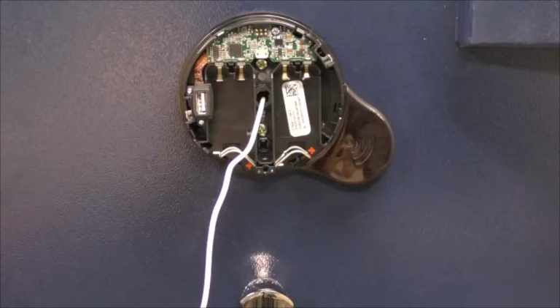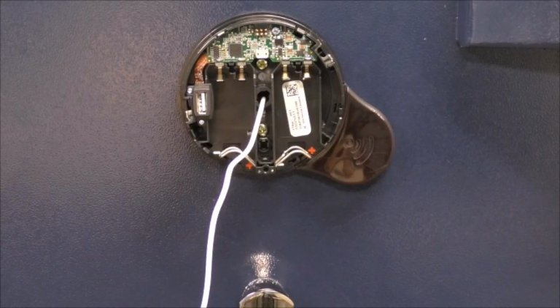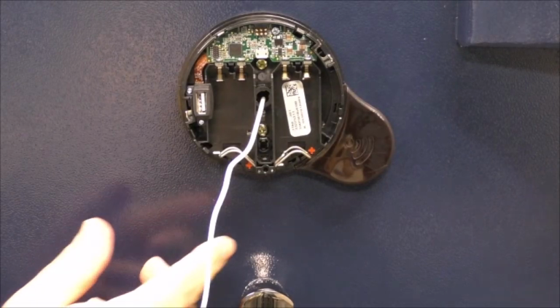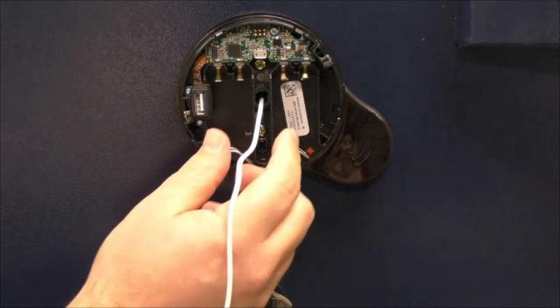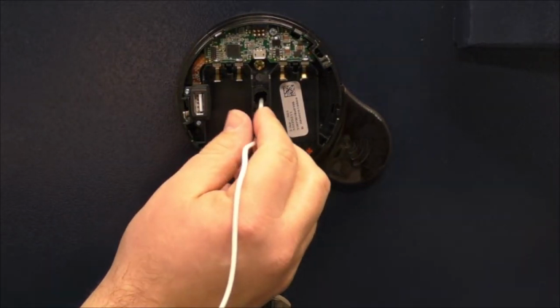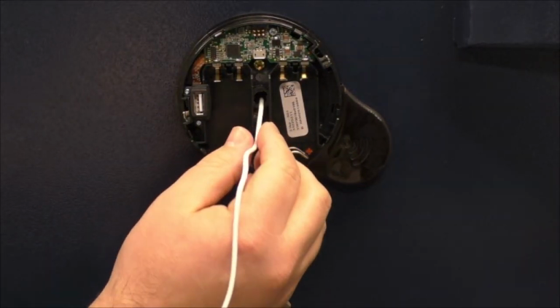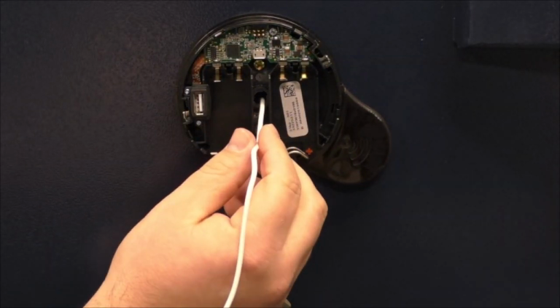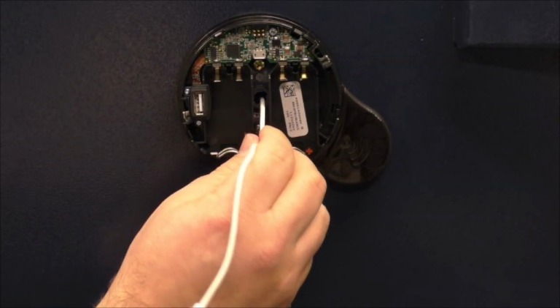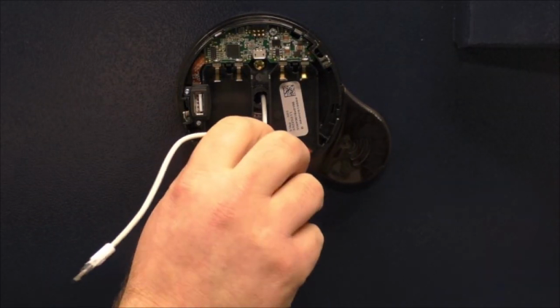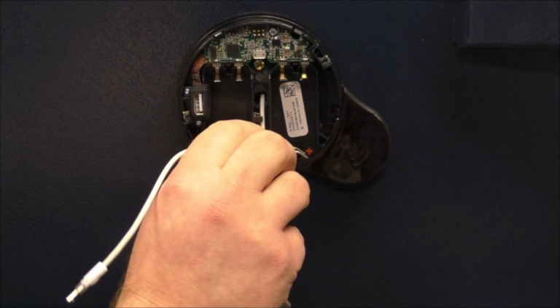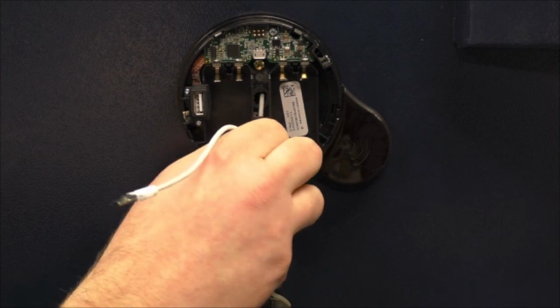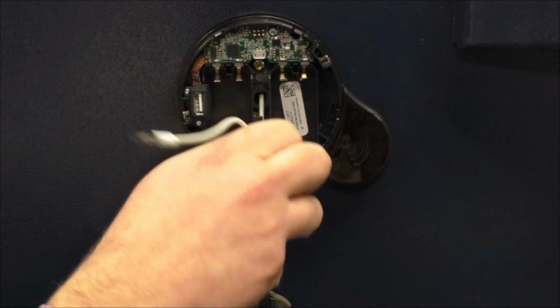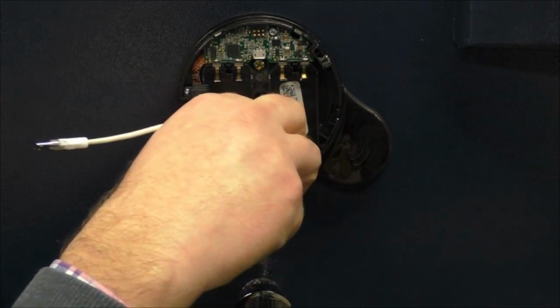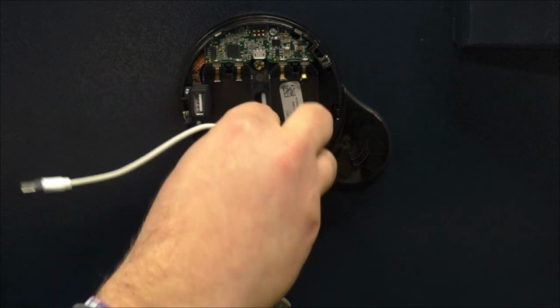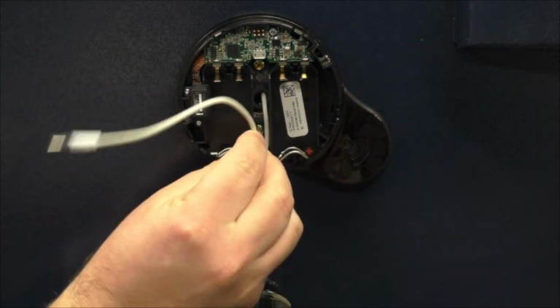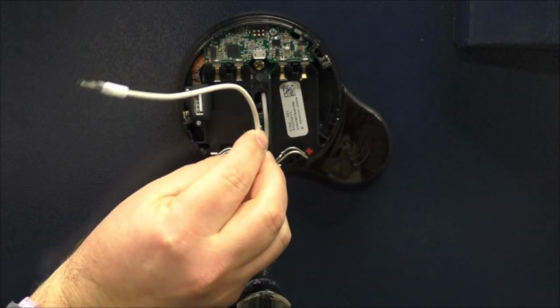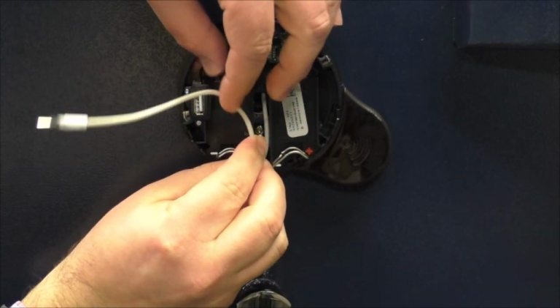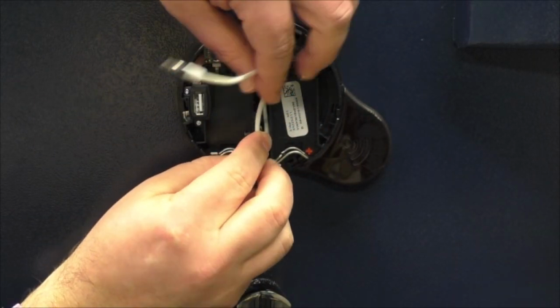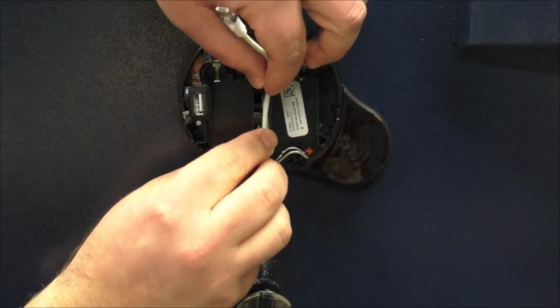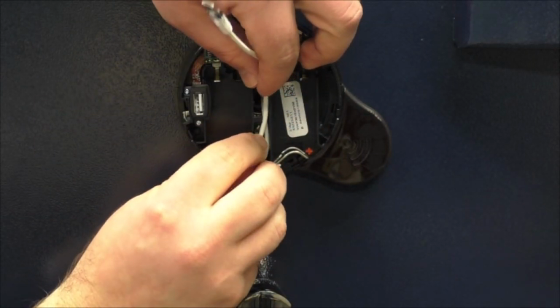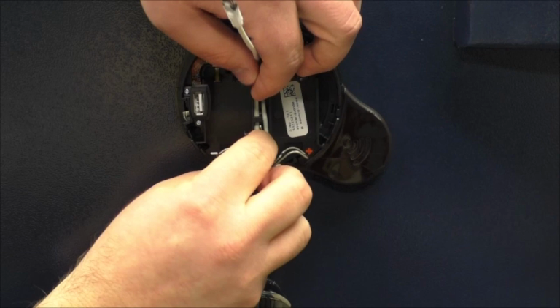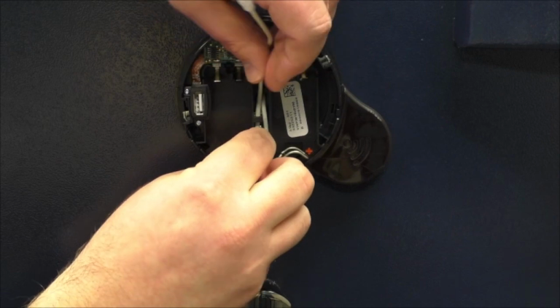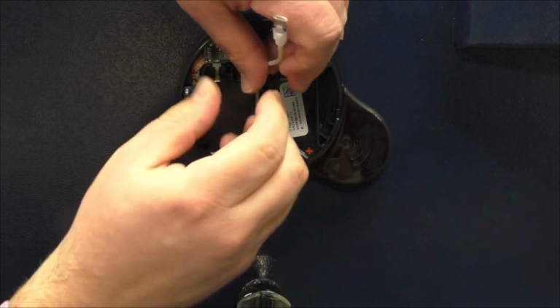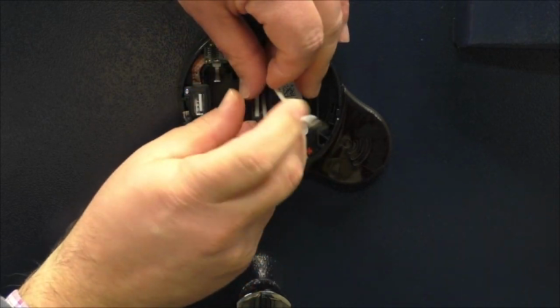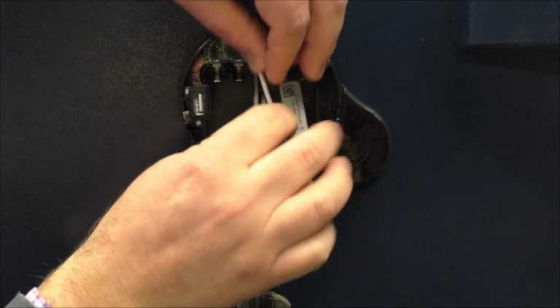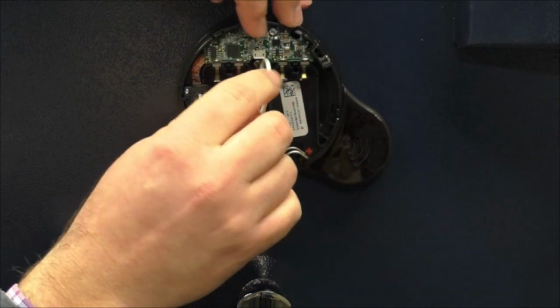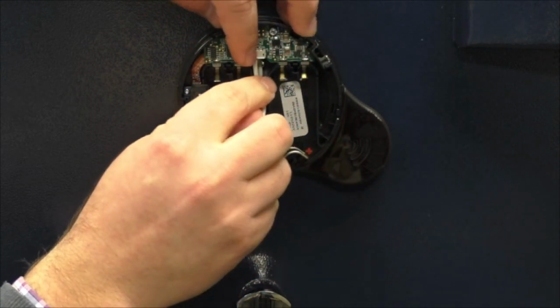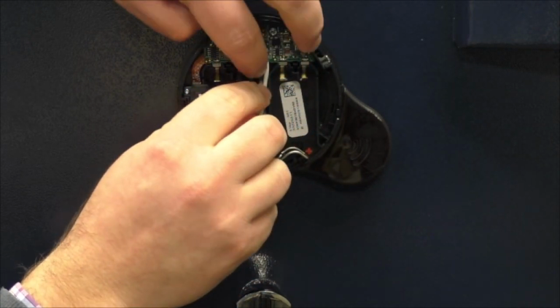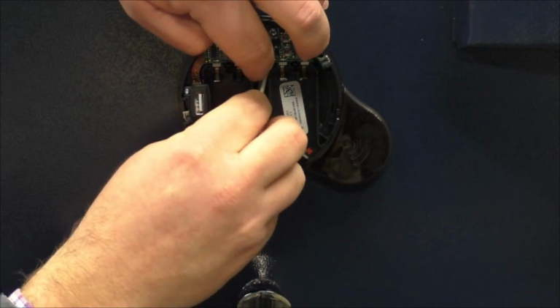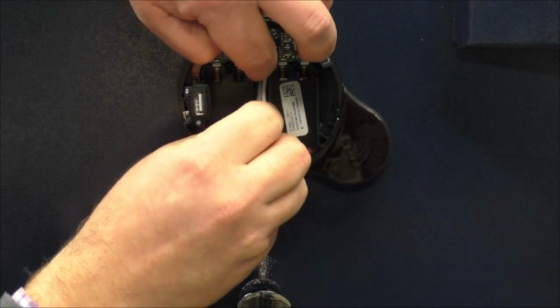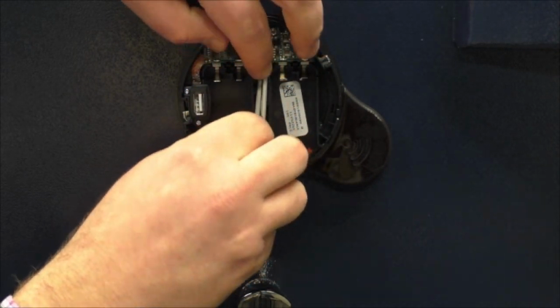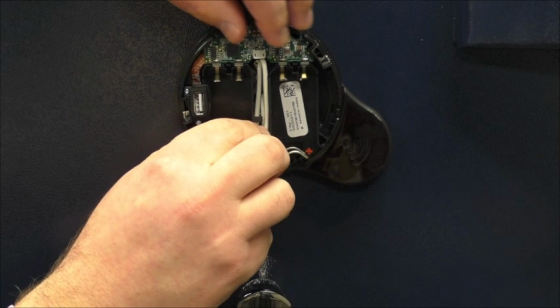To route the cable, start by going down. Bend the cable up, tucking under the center tab to position the cable on the left side of the channel. Bend down, tucking the bend under the mini-USB connection.